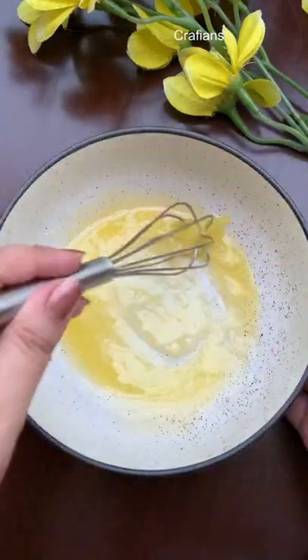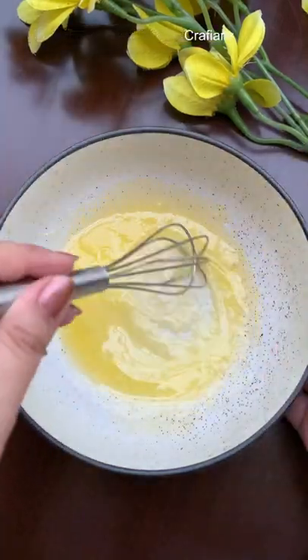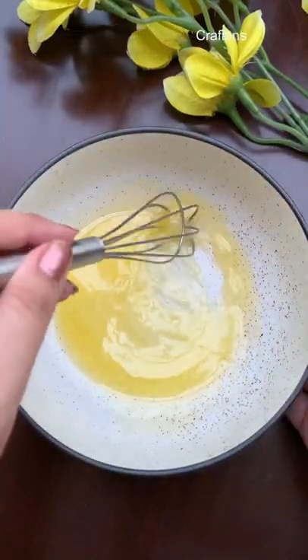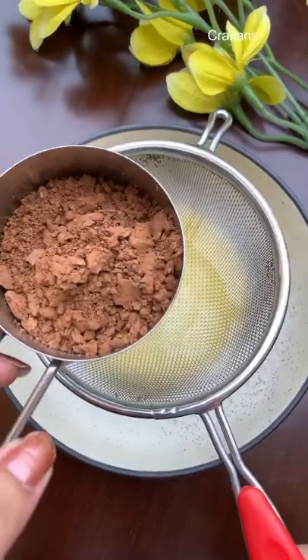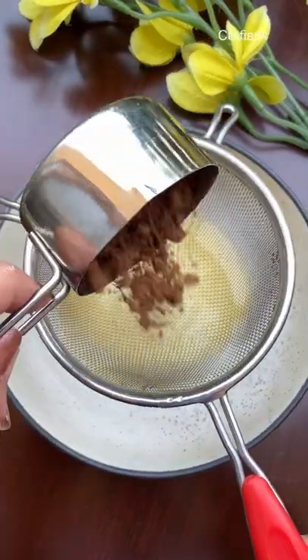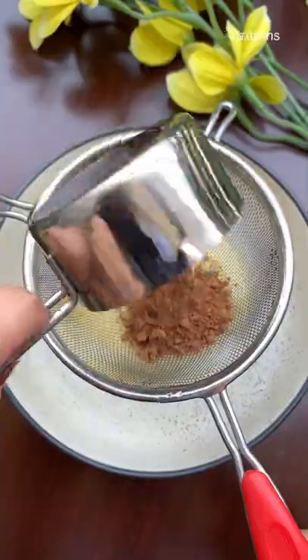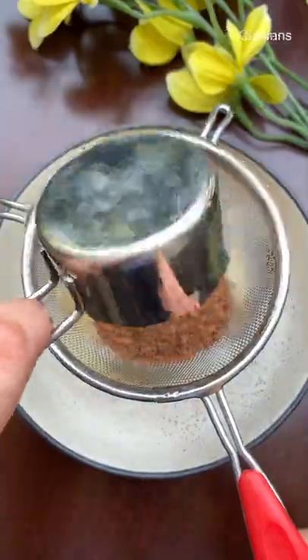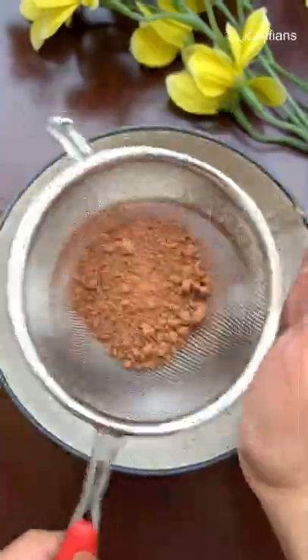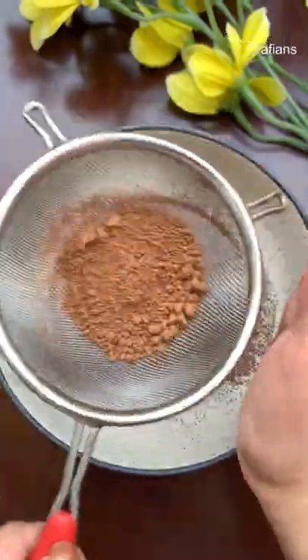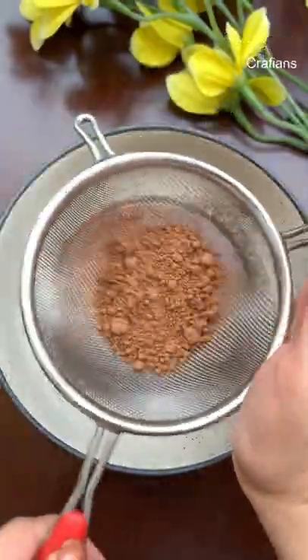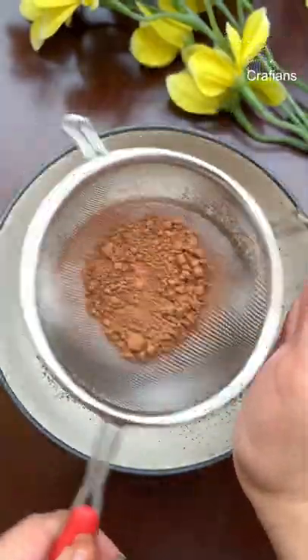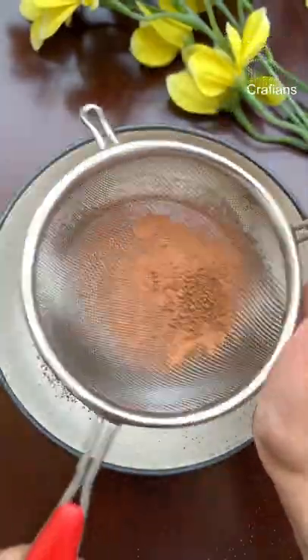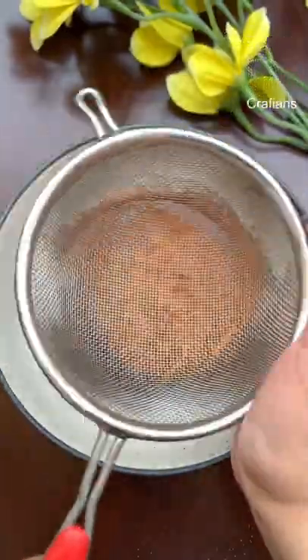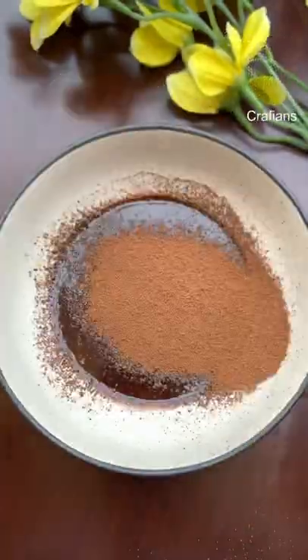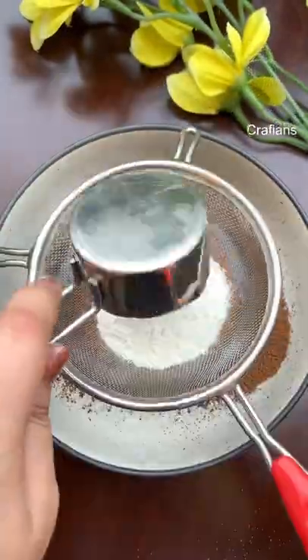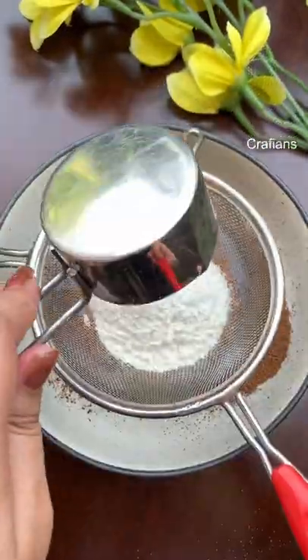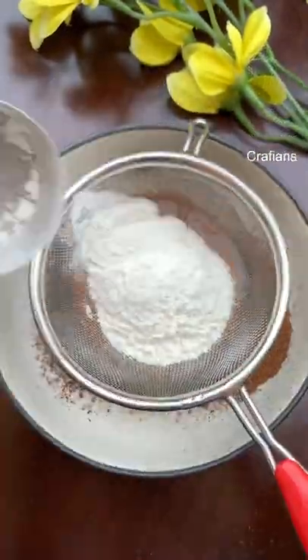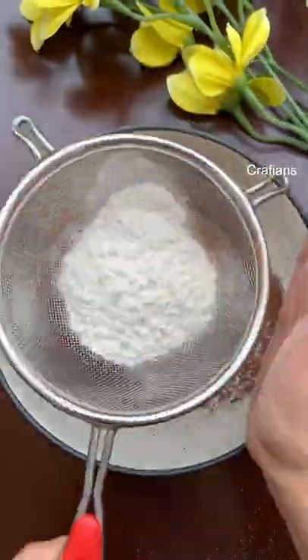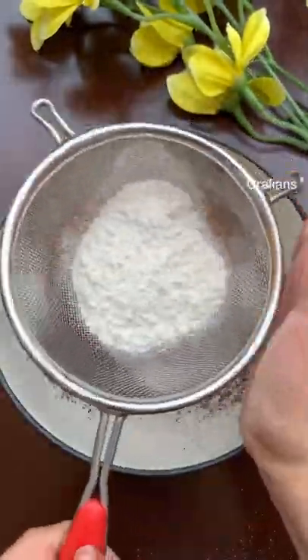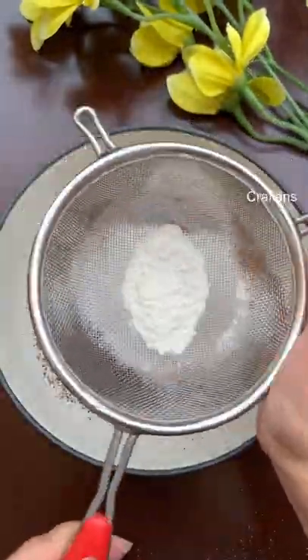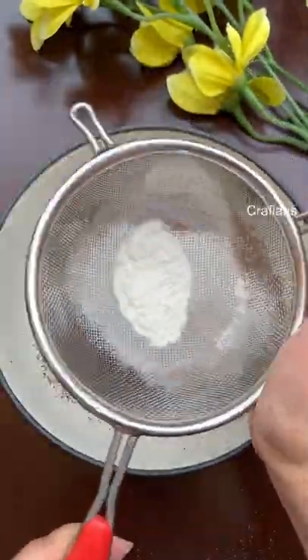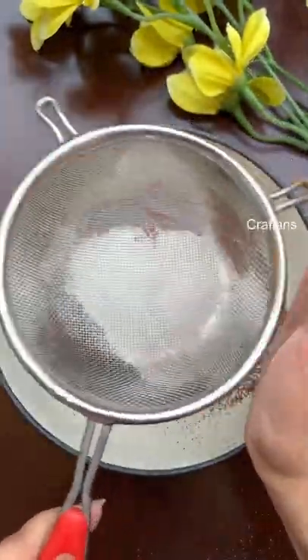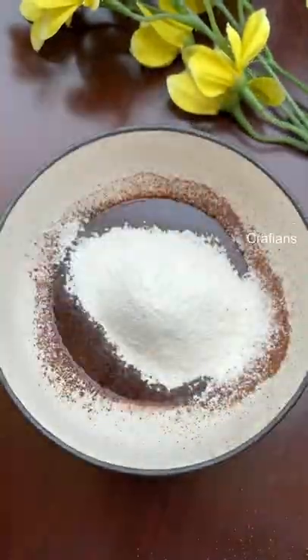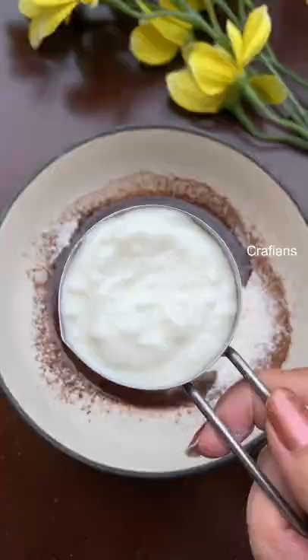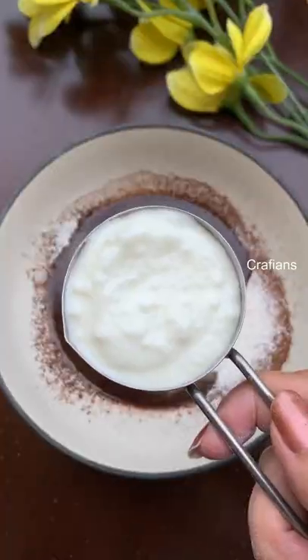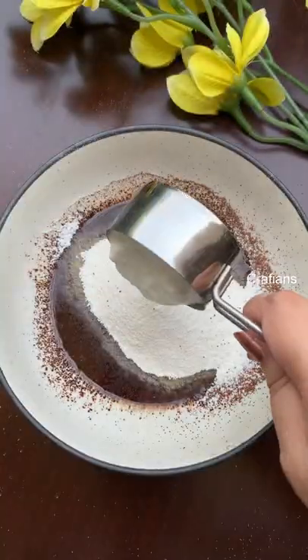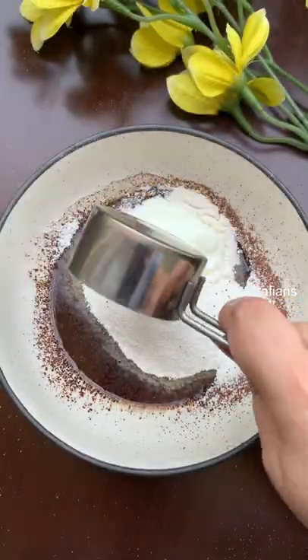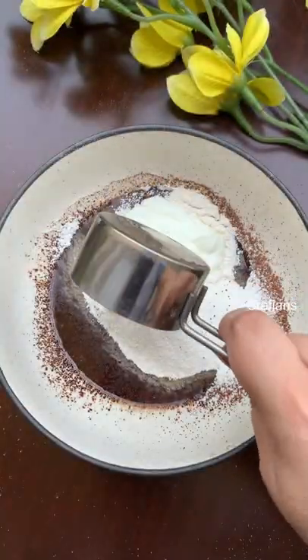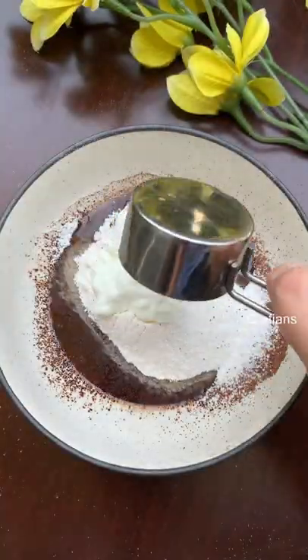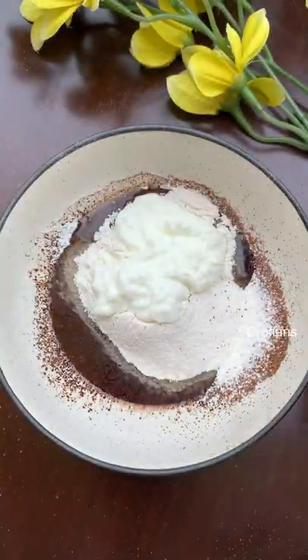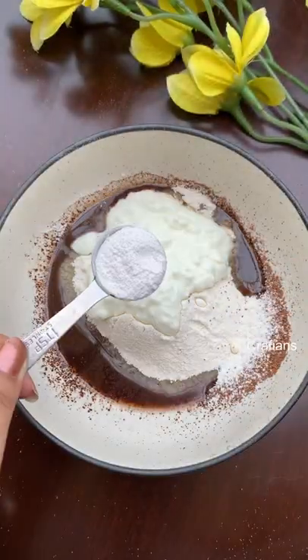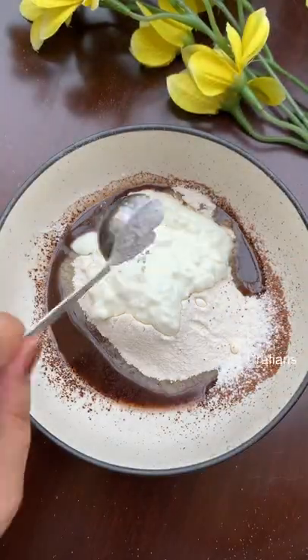In a bowl, add some butter and sugar, whisk till the sugar melts. Then we'll add some cocoa powder, maida, curd and baking powder. Mix all this well and form a thick batter.